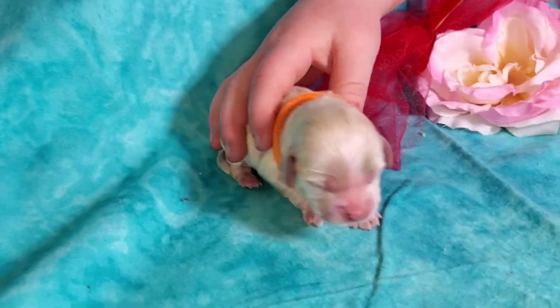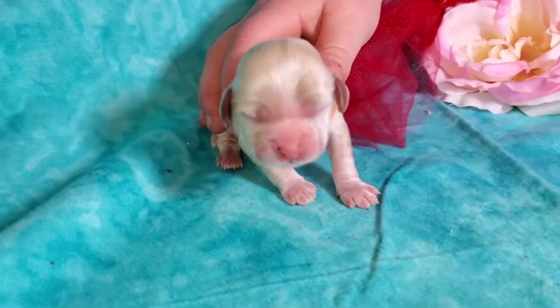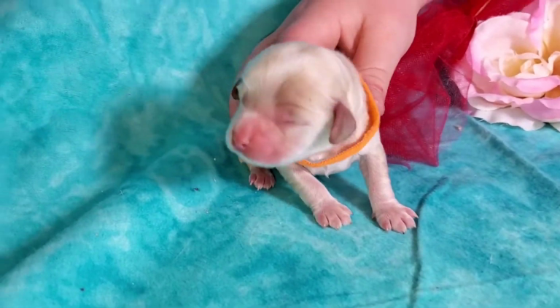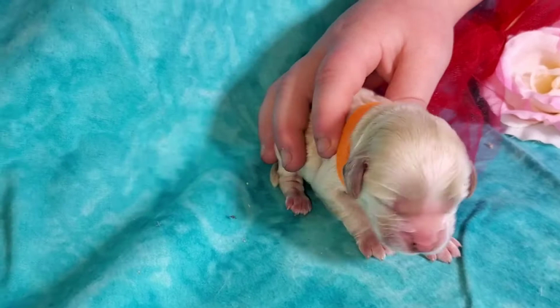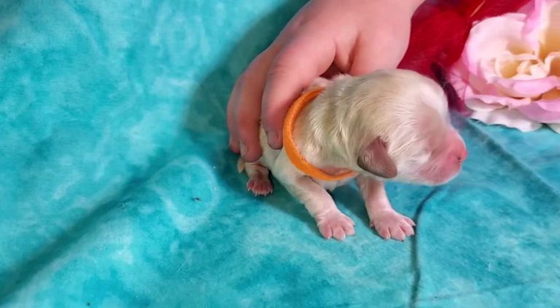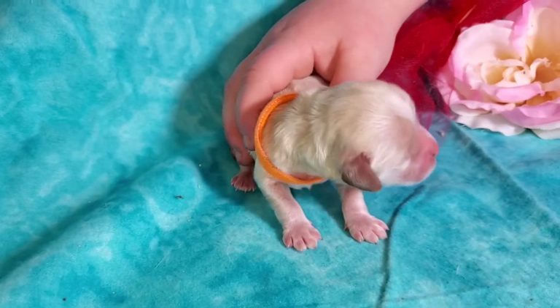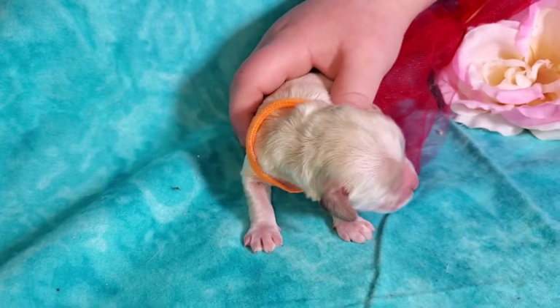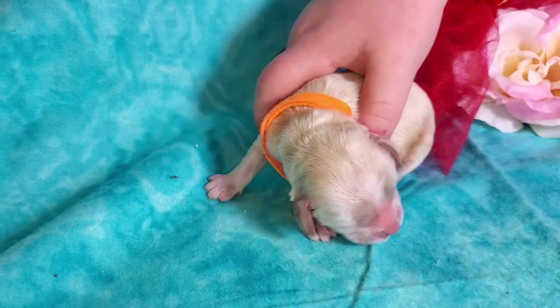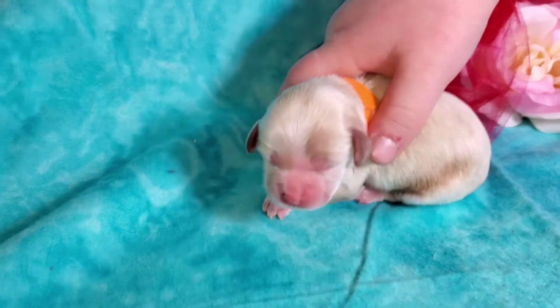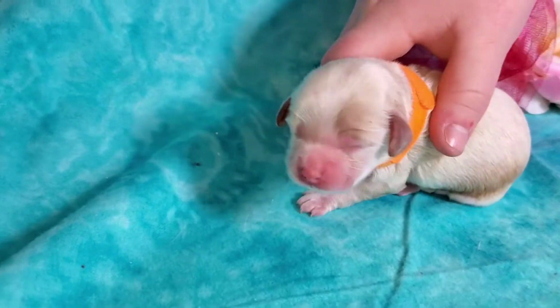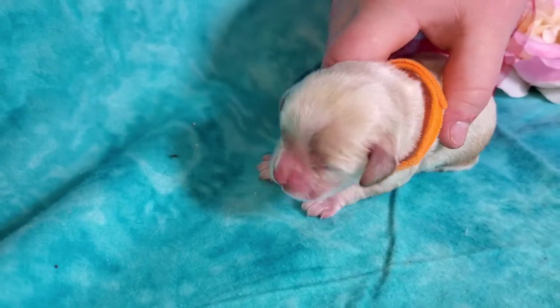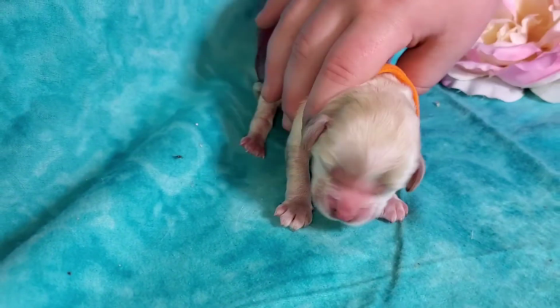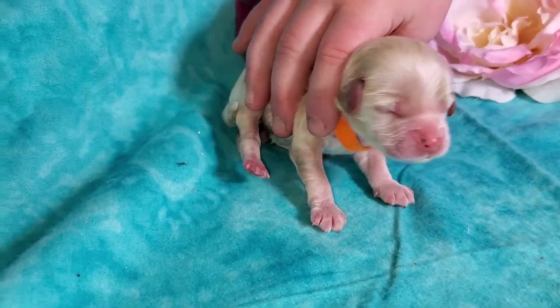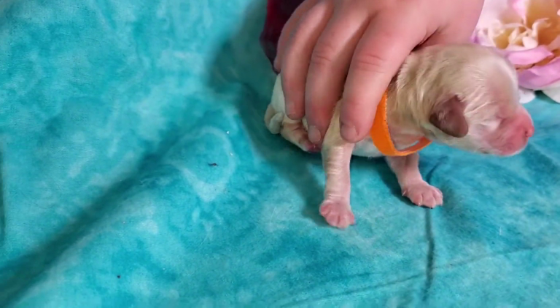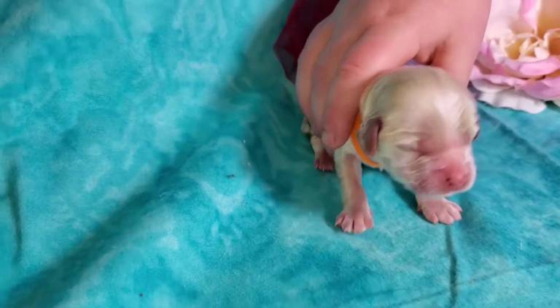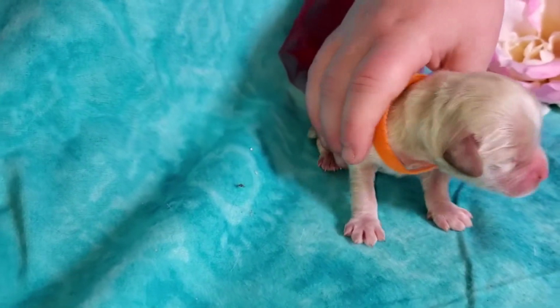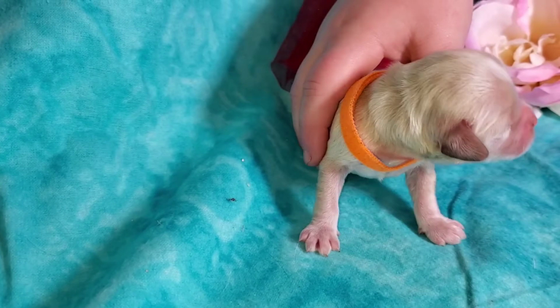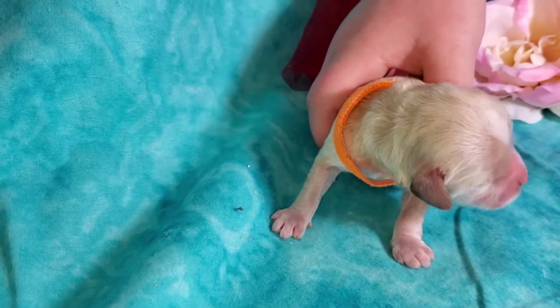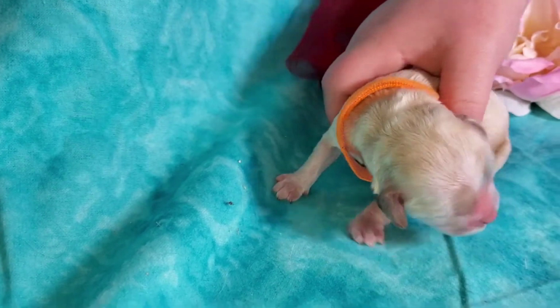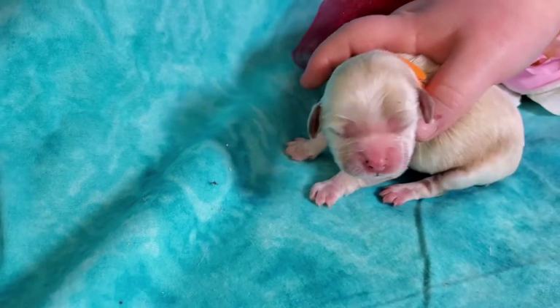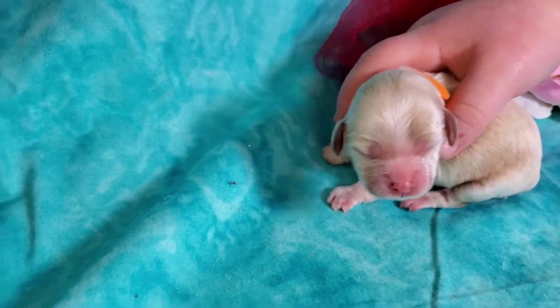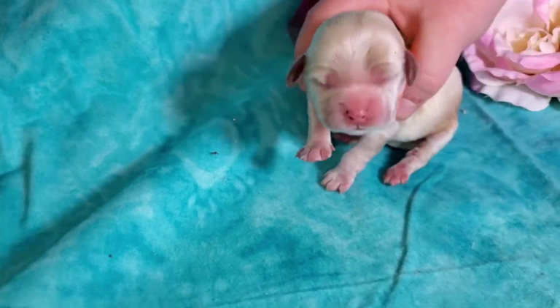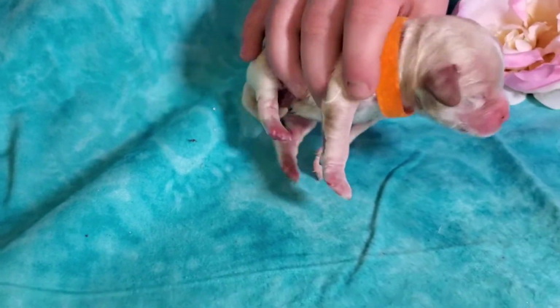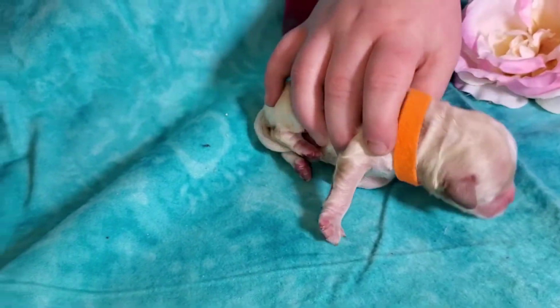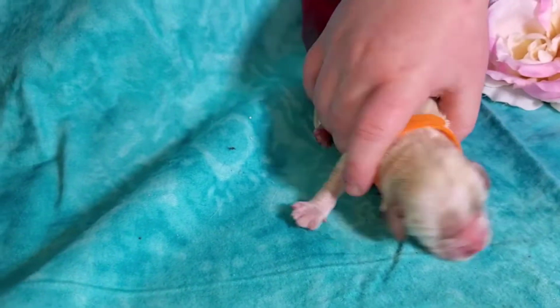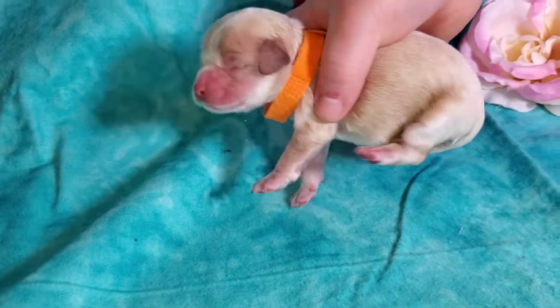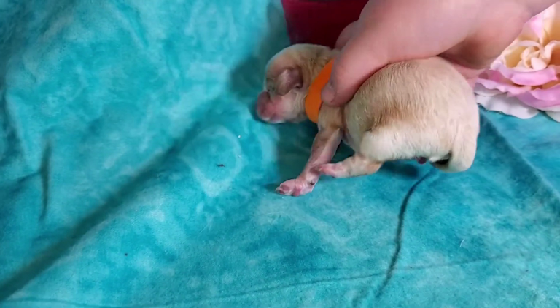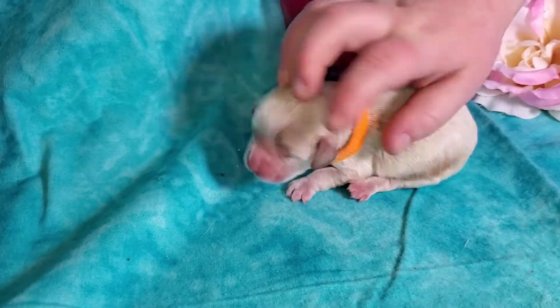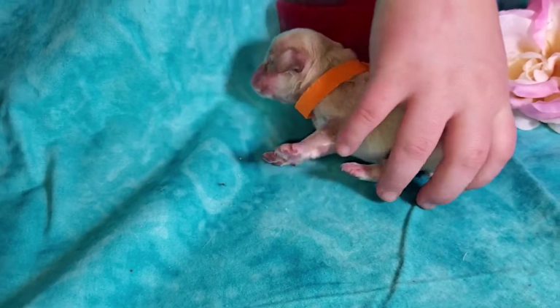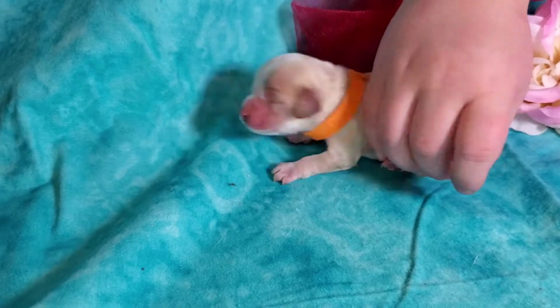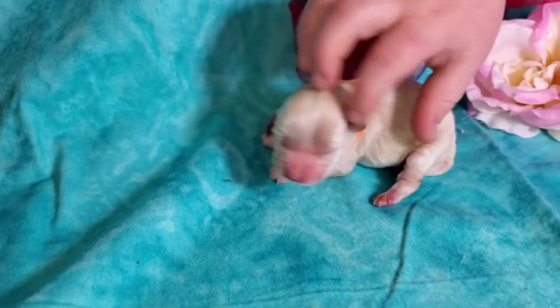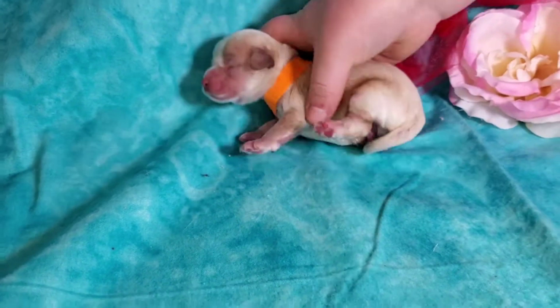You see him right there and it looks like the eyebrows are going to be caramel and his ears are going to be caramel. And if you look at his little tail, flip him around to show you his back.